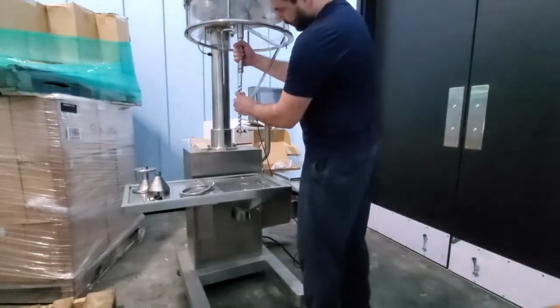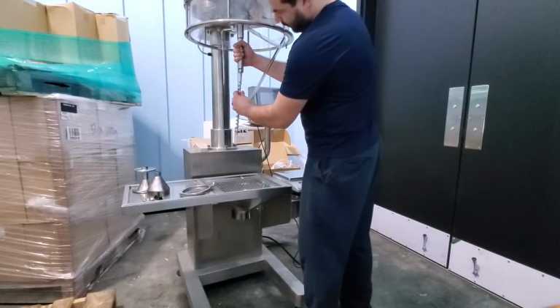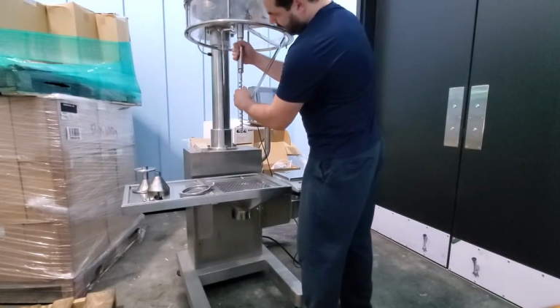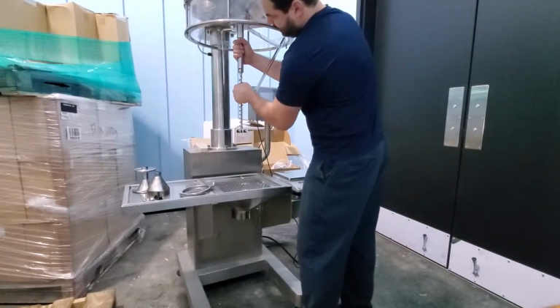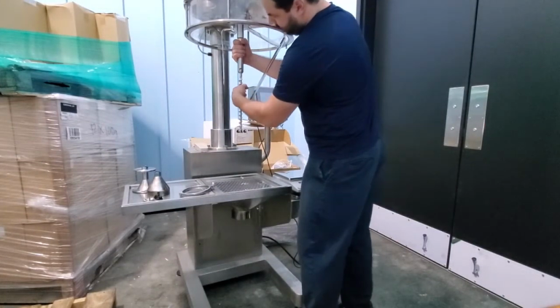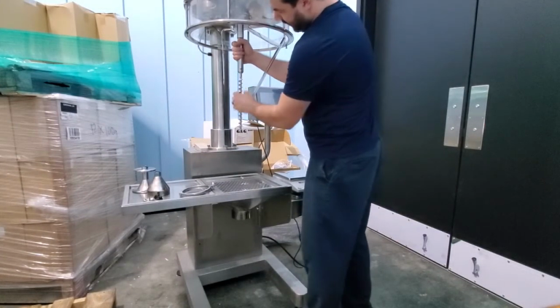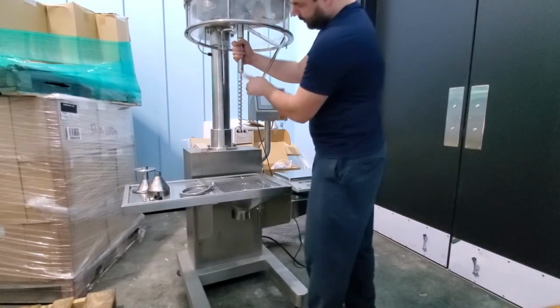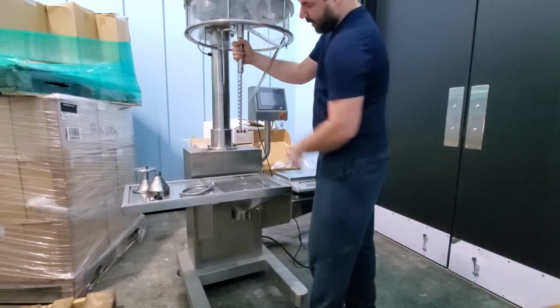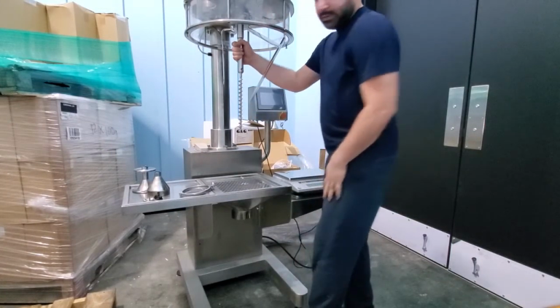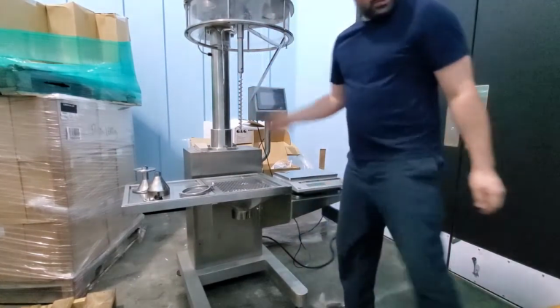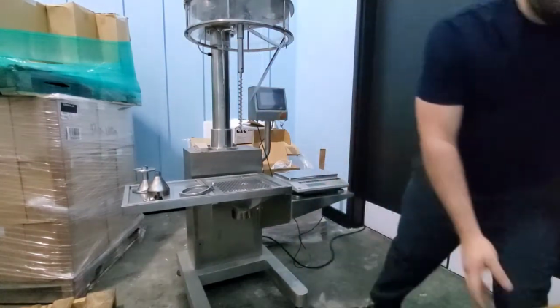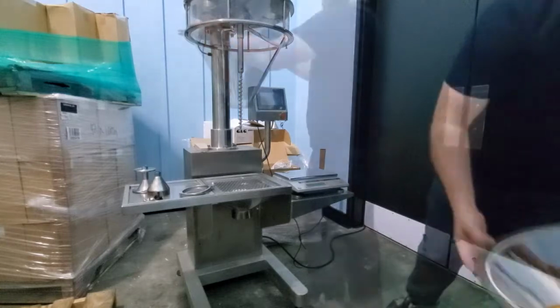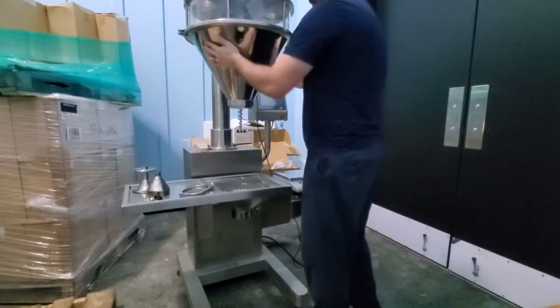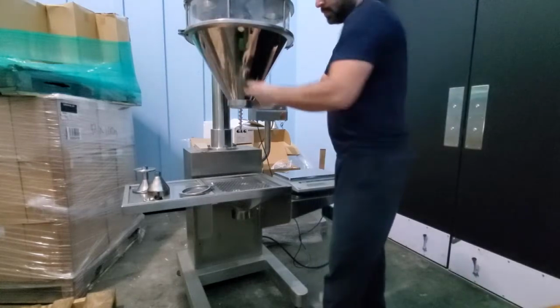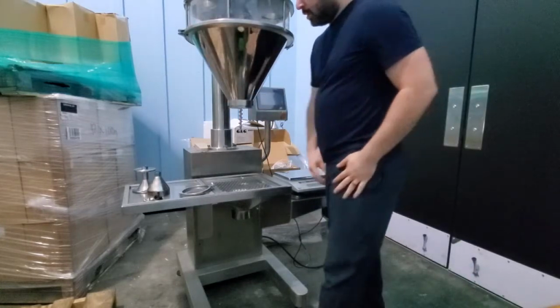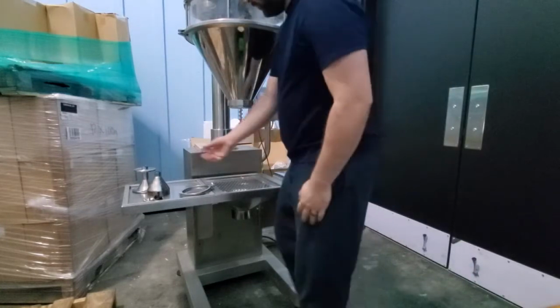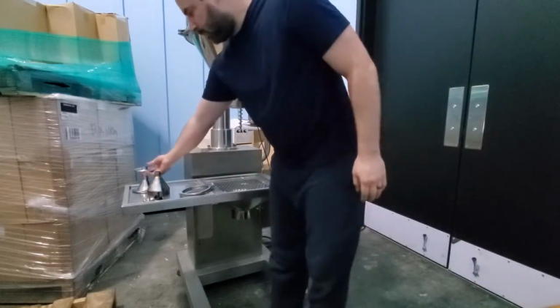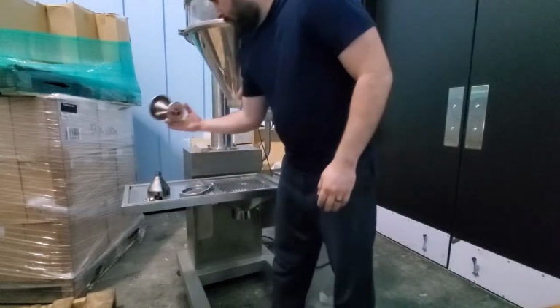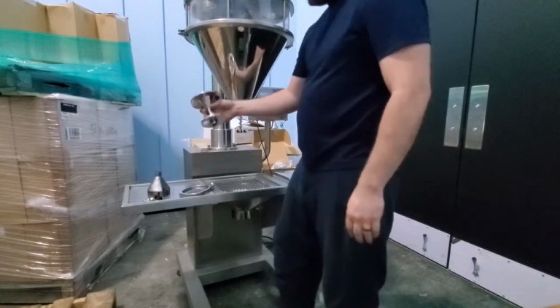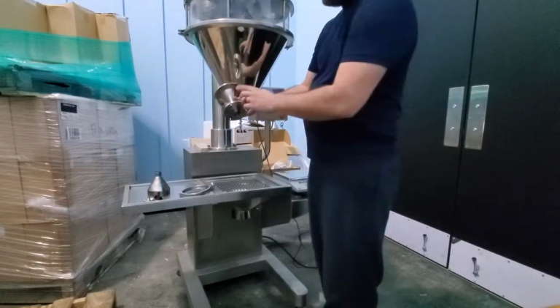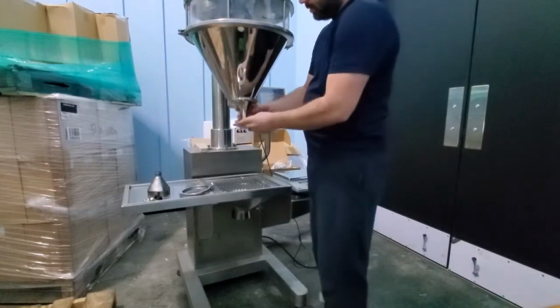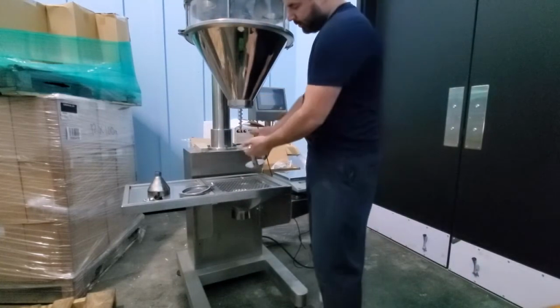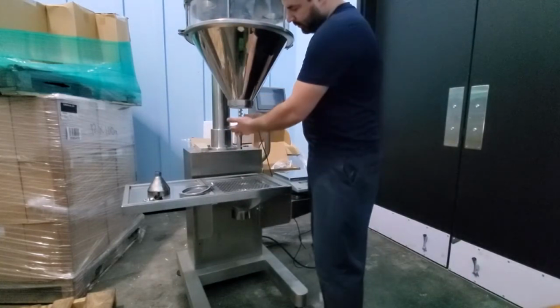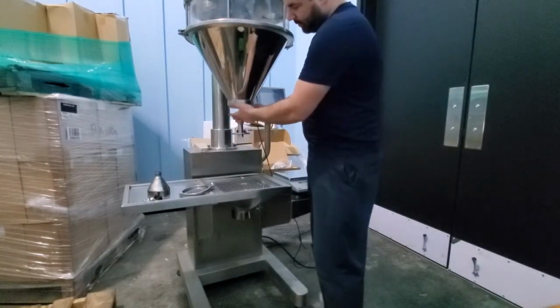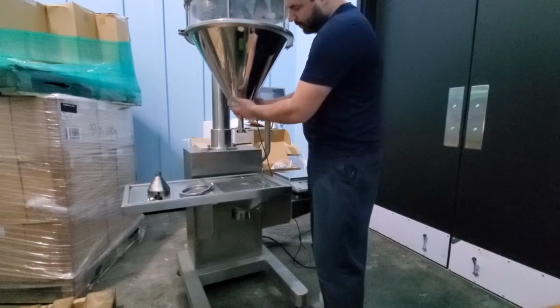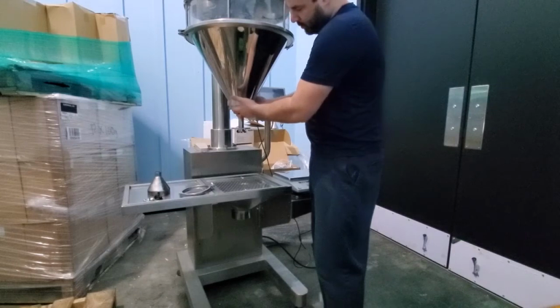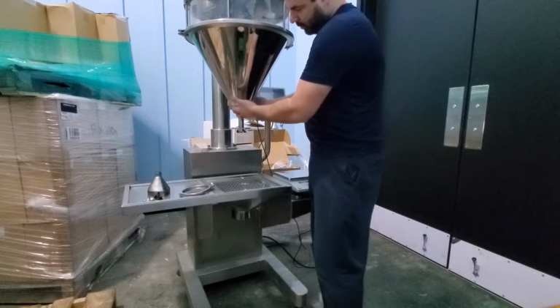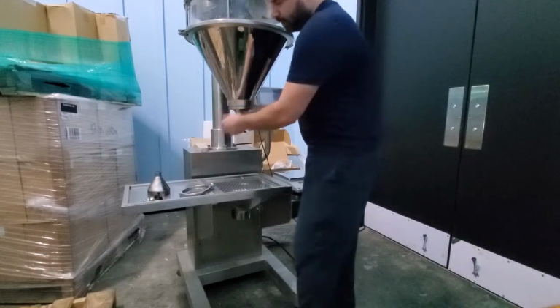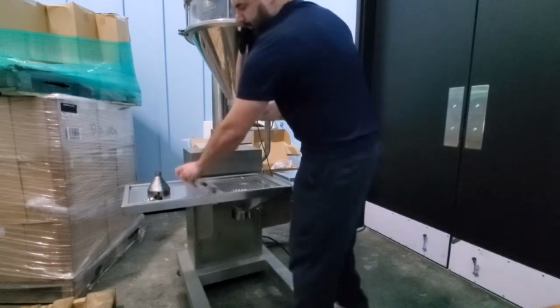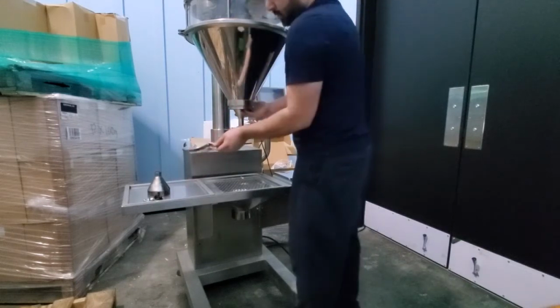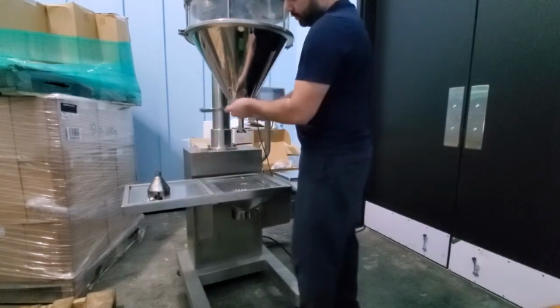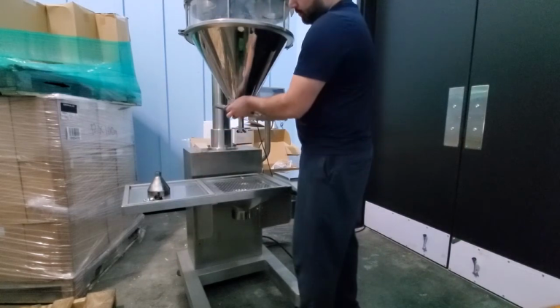Same concept. Slide it in, twist to the left, it's going to latch in. Then what we do is we're first going to put this piece in, slide it in, lock it in place, and then put the clamp on.